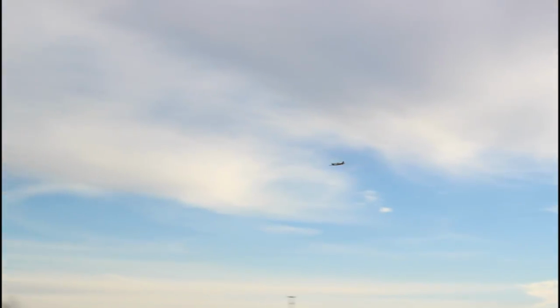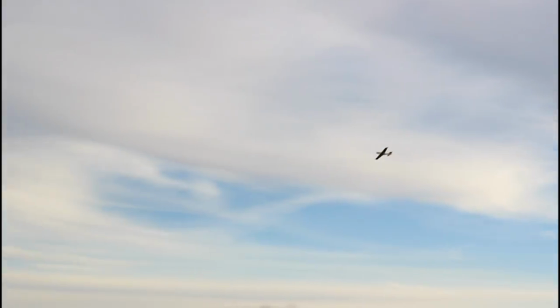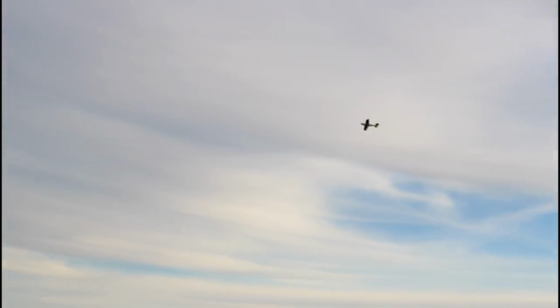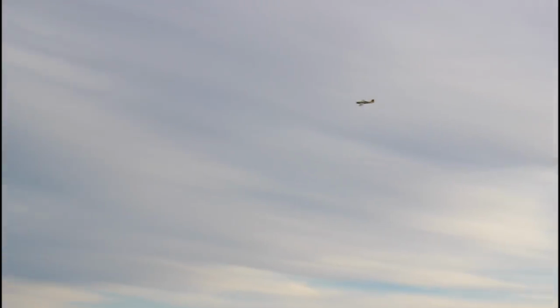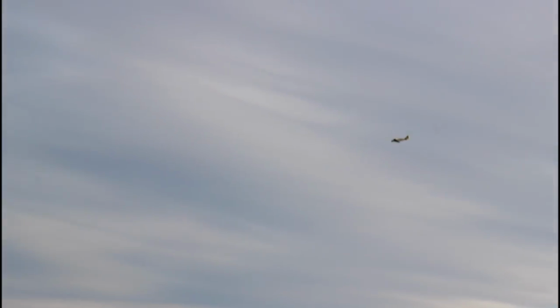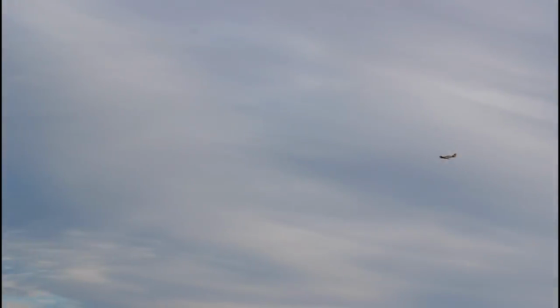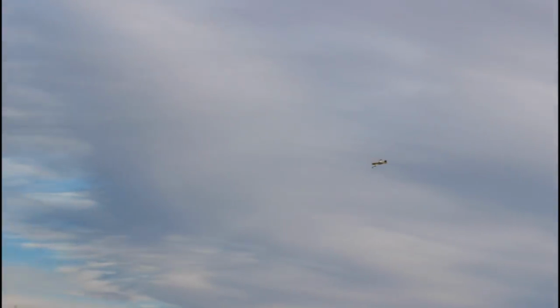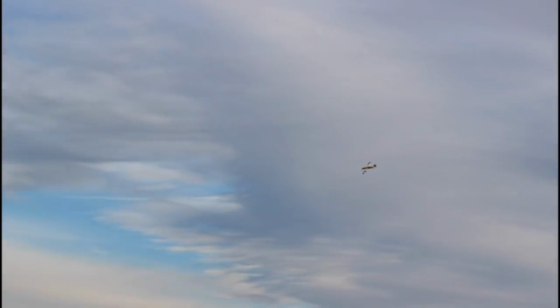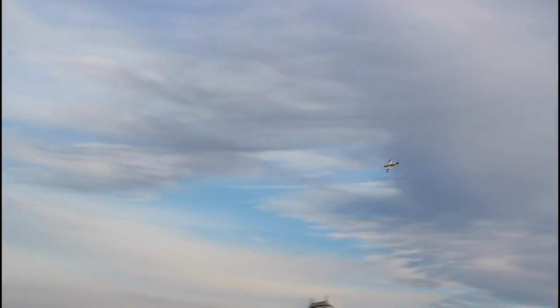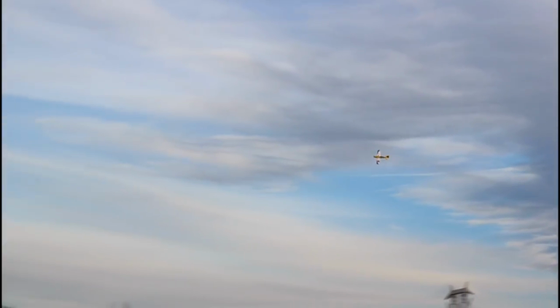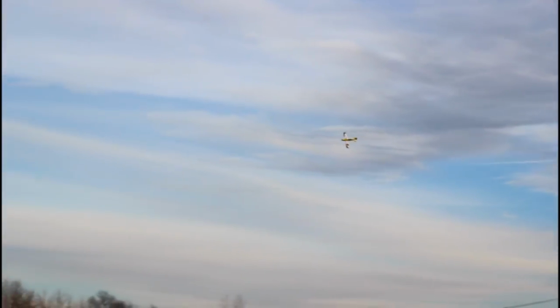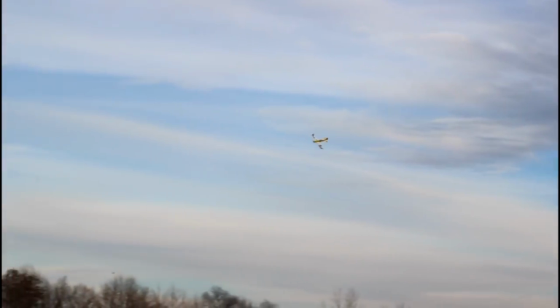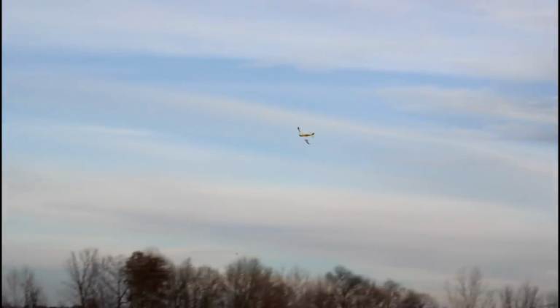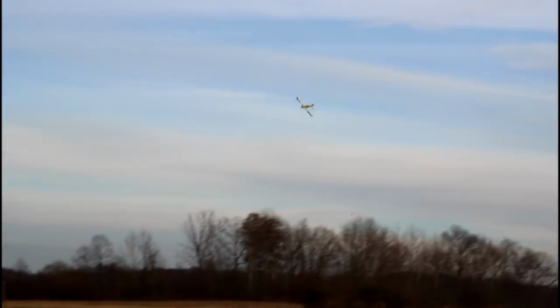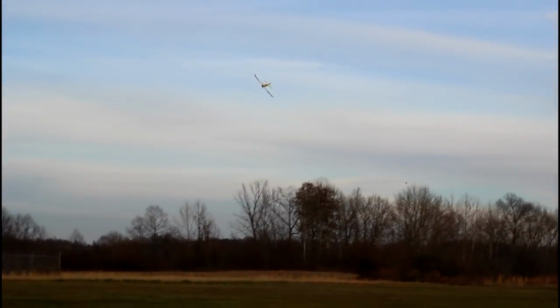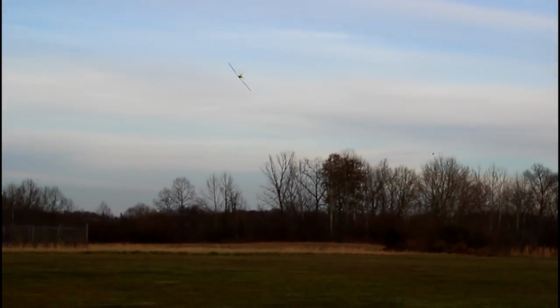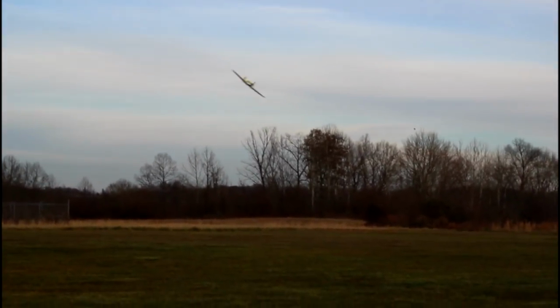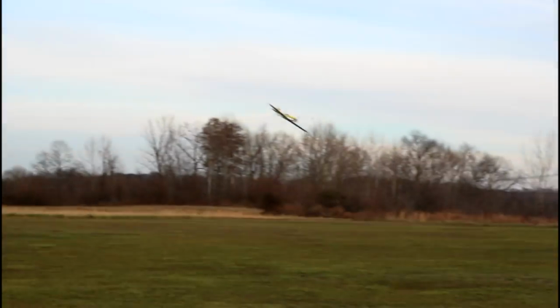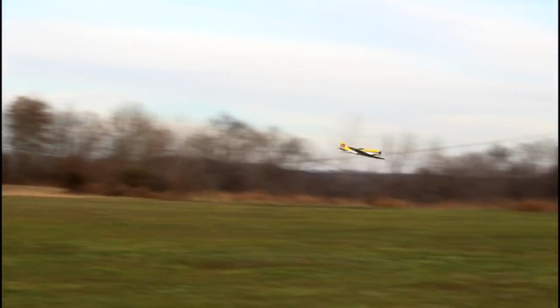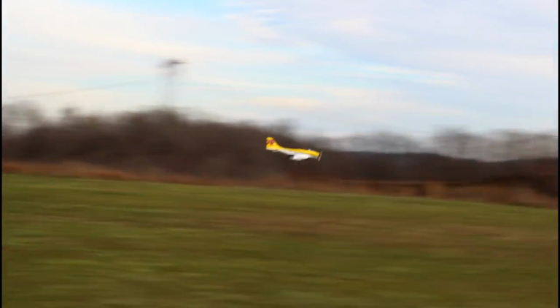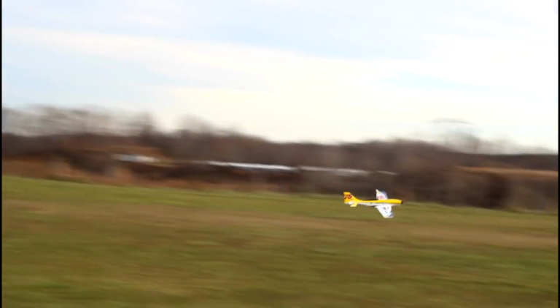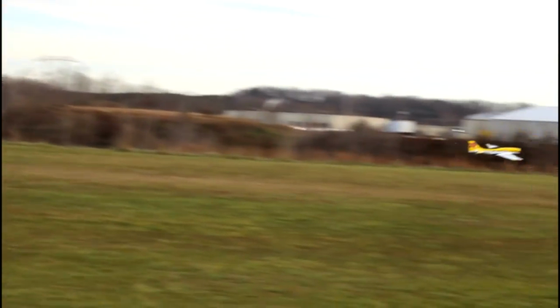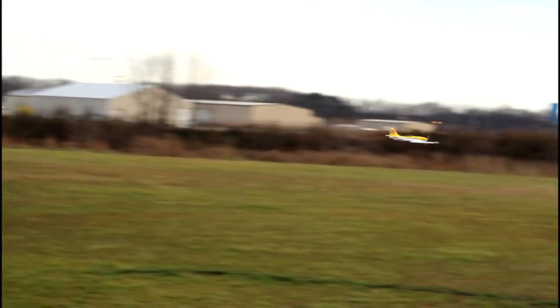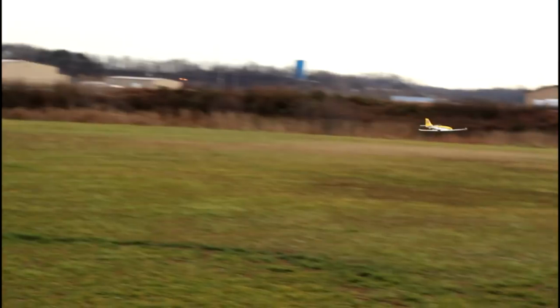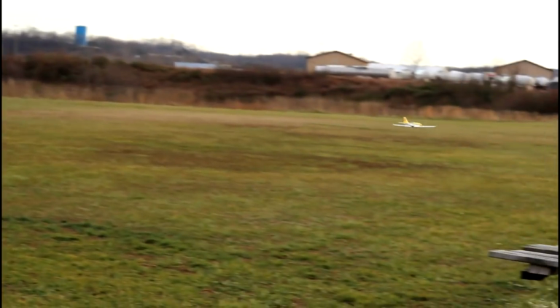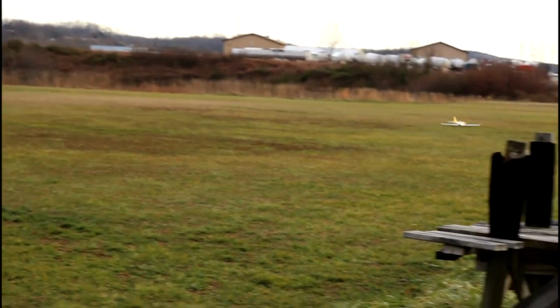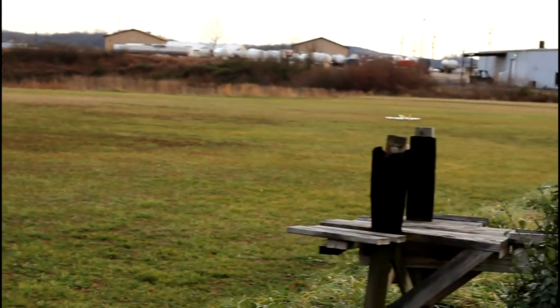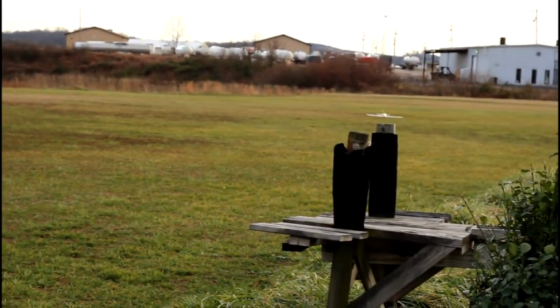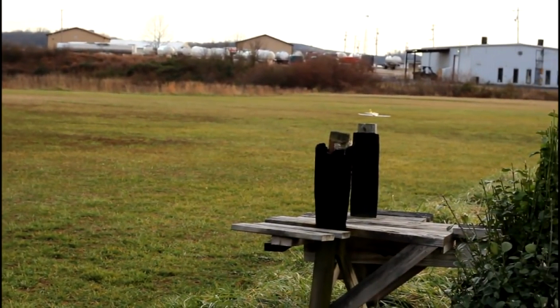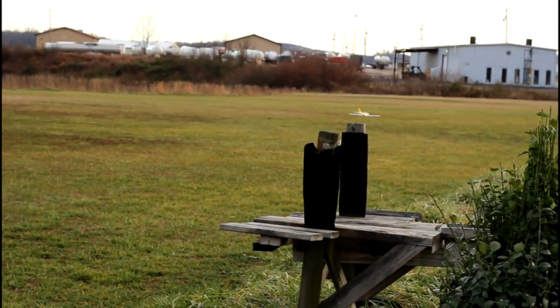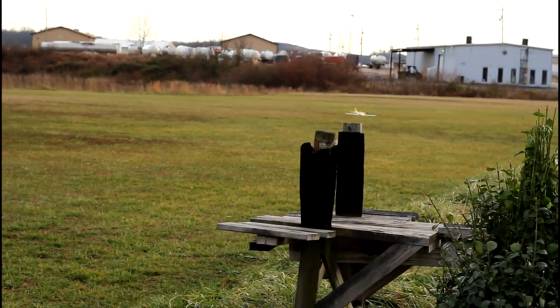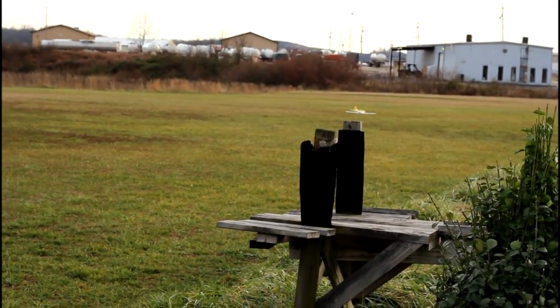My battery's completely done. I have control but no power, so it's coming in. I pushed it way too fast, way too far. Landing. I'm down. Good job. Hopefully that wasn't my prop — I heard something click.